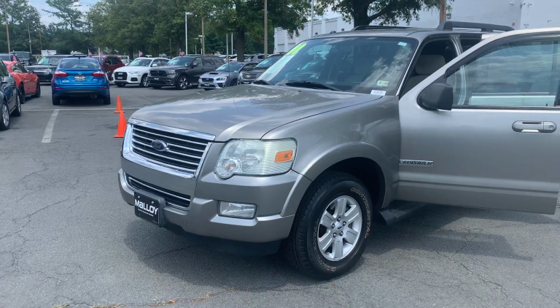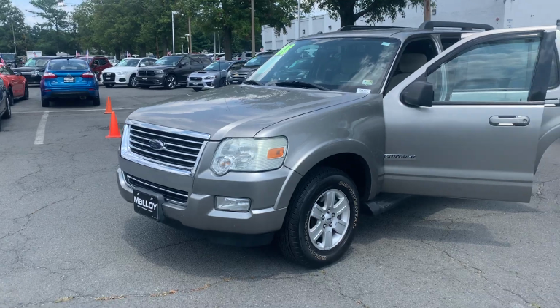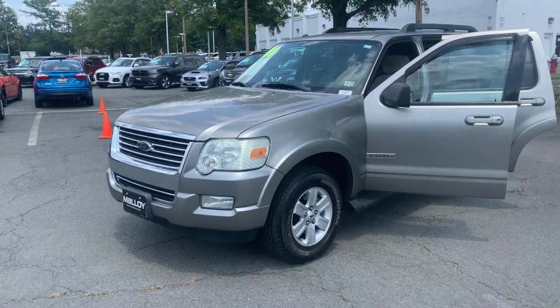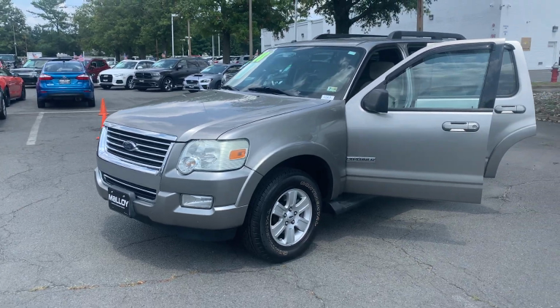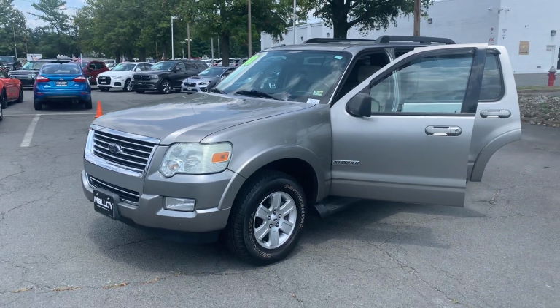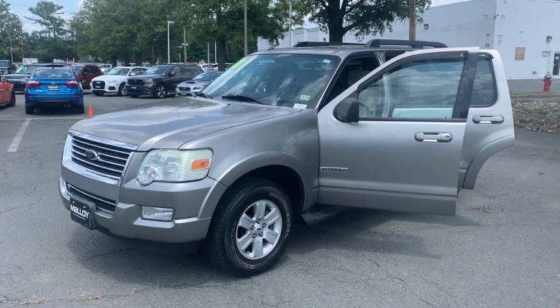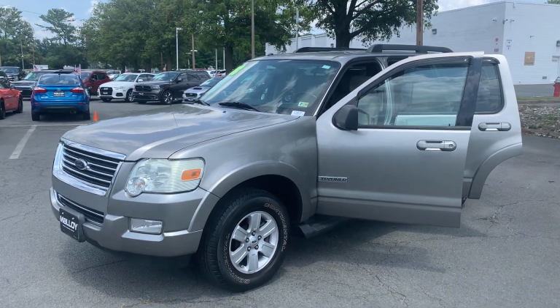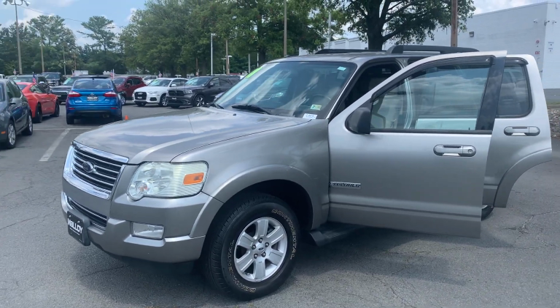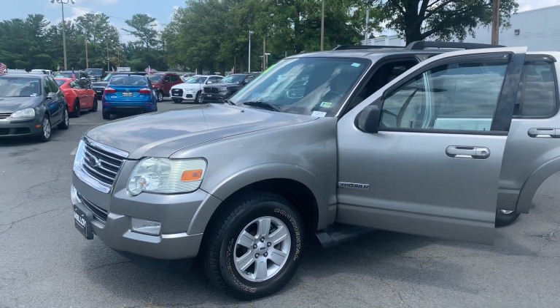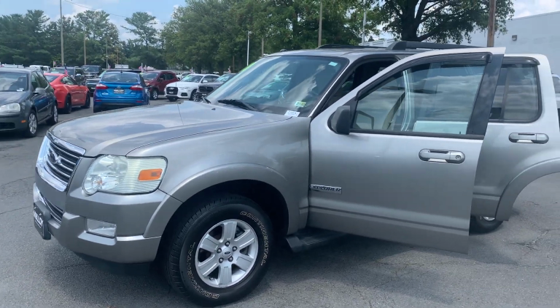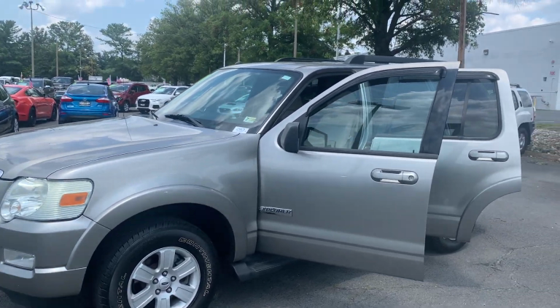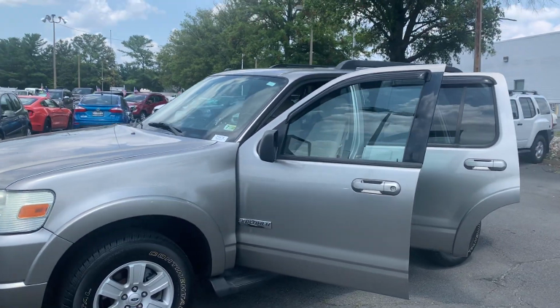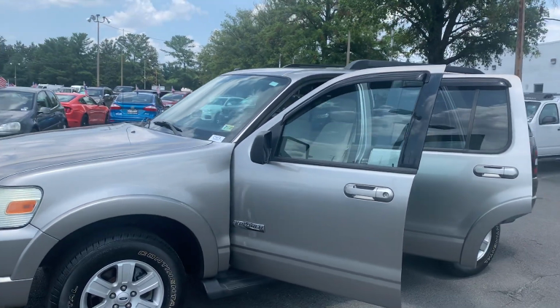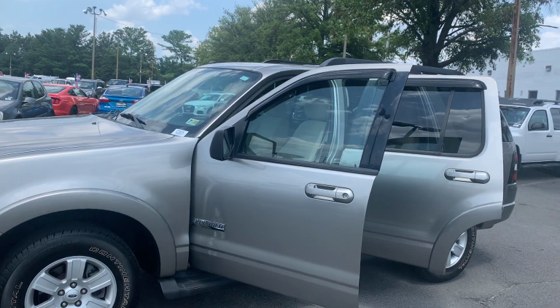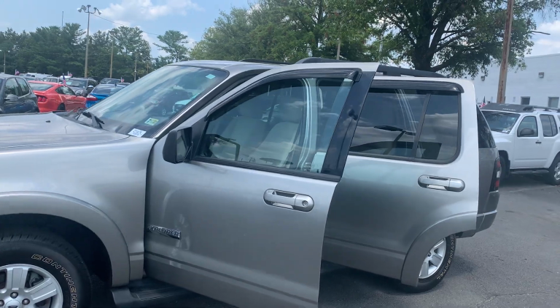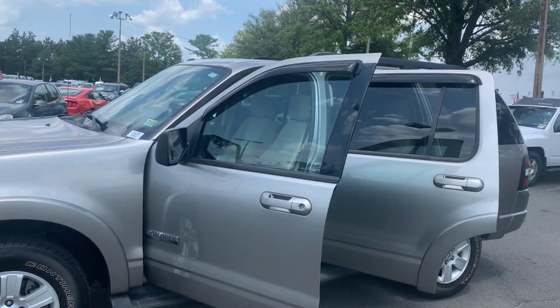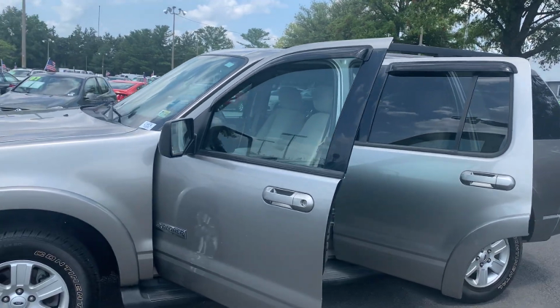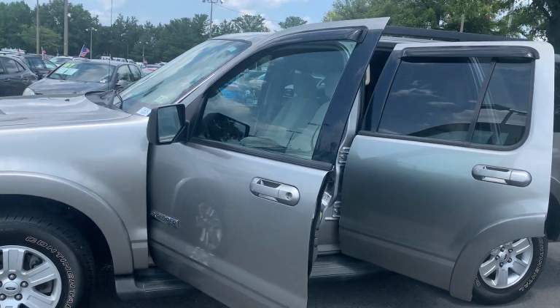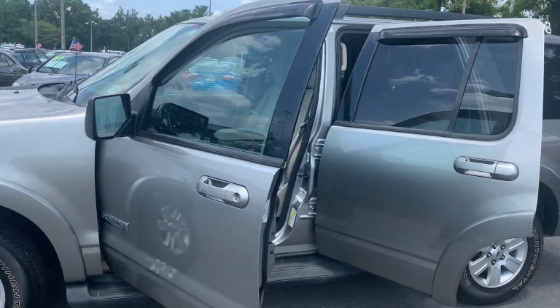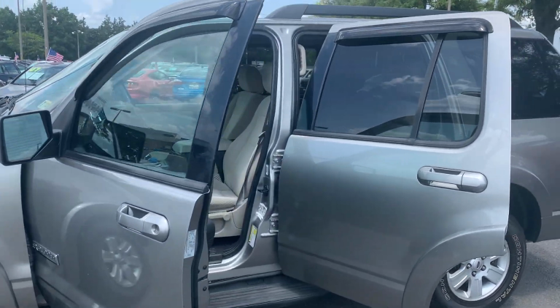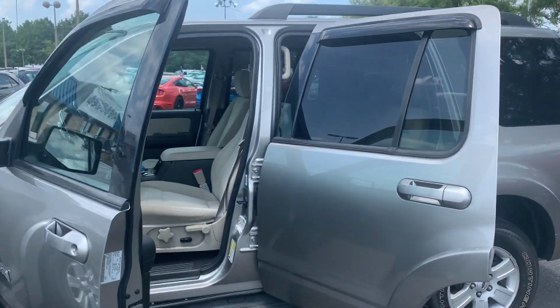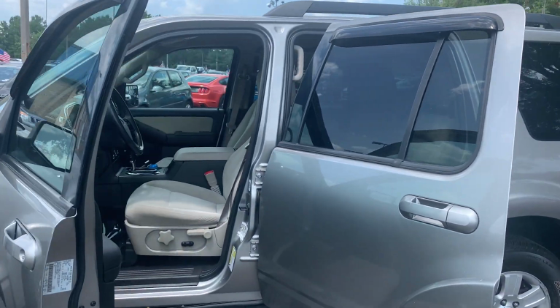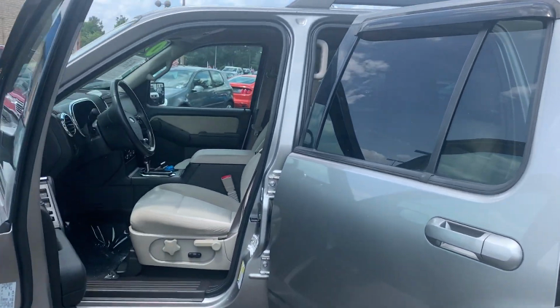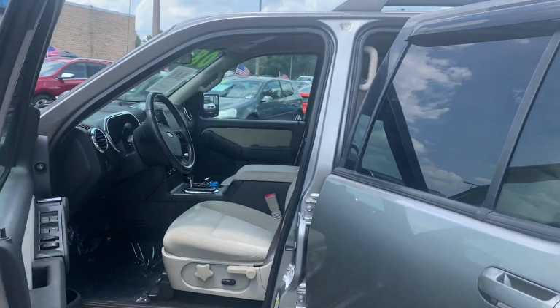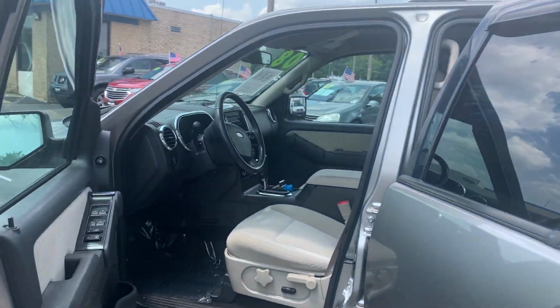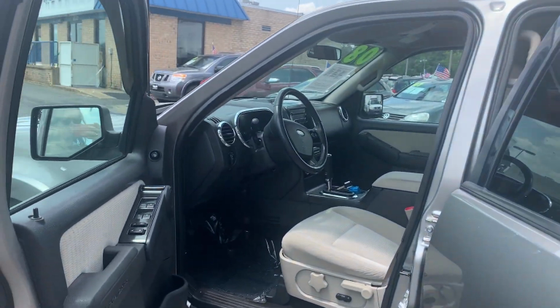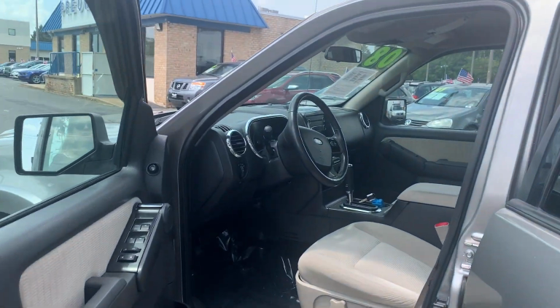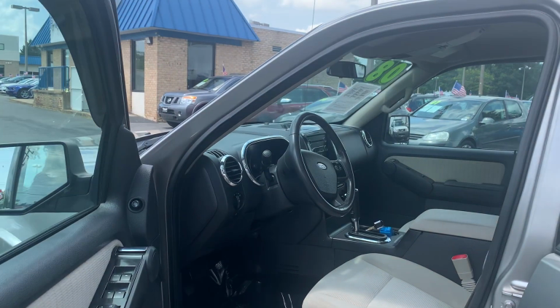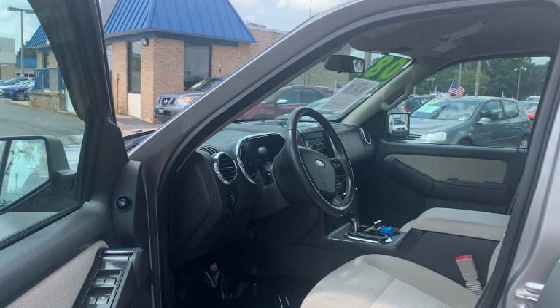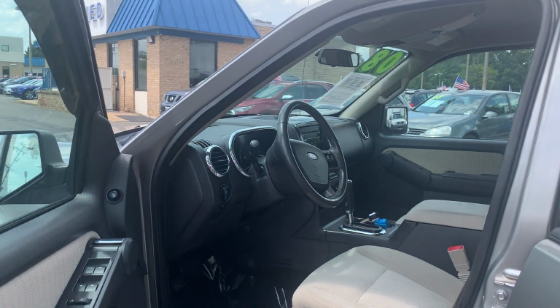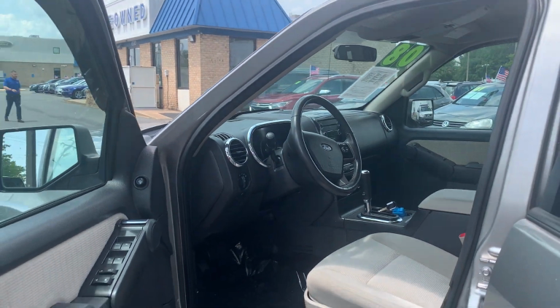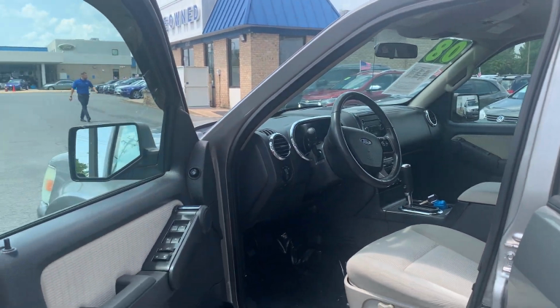This is the pre-owned 2008 Ford Explorer XLT SUV. The color is Vapor Silver Clear Coat Metallic. There have been three previous owners with no accidents, and 99,817 miles are on it.